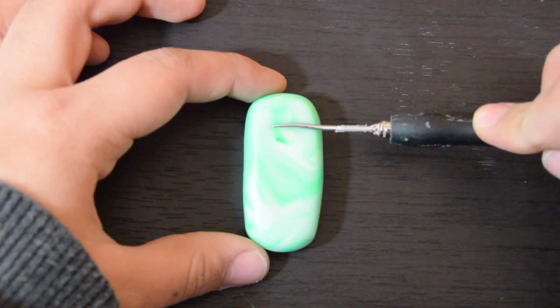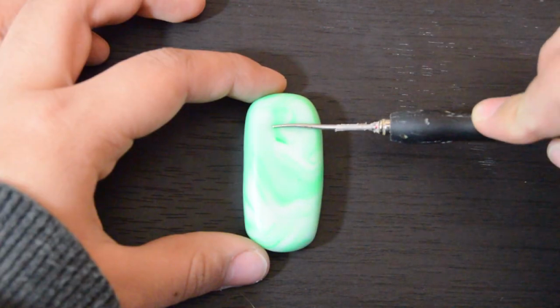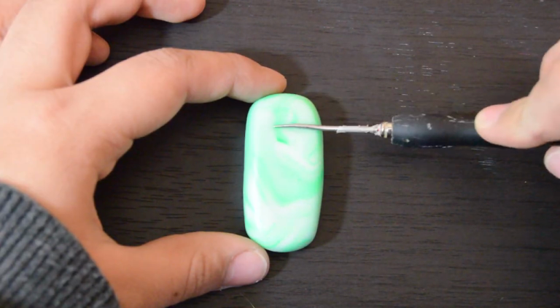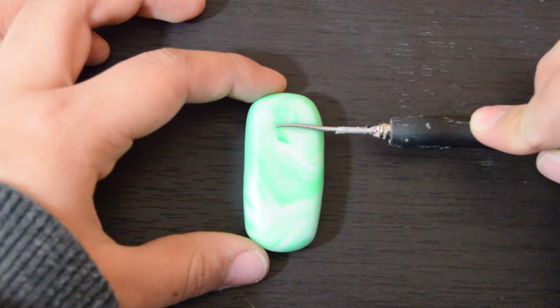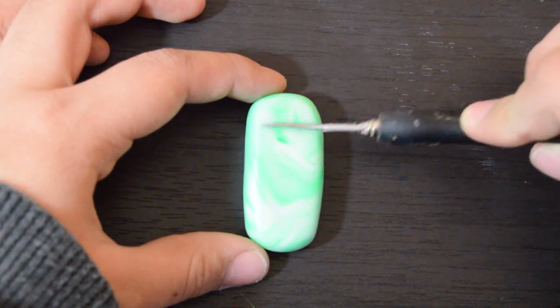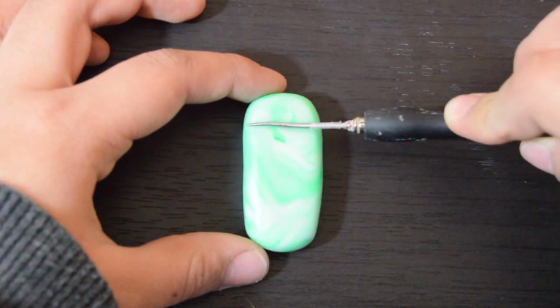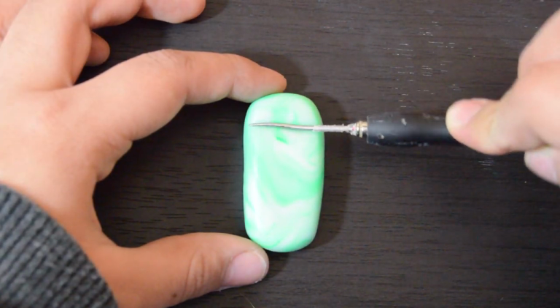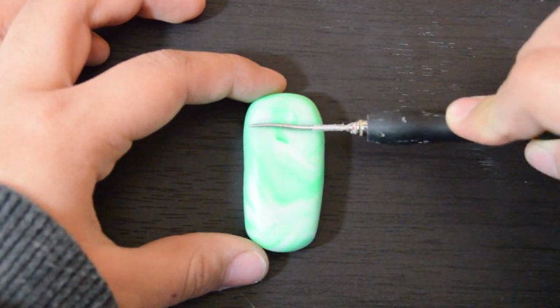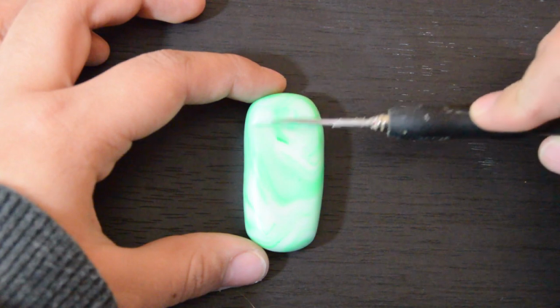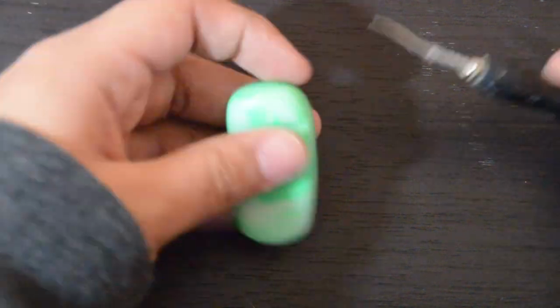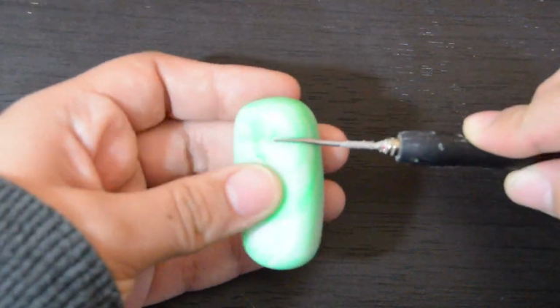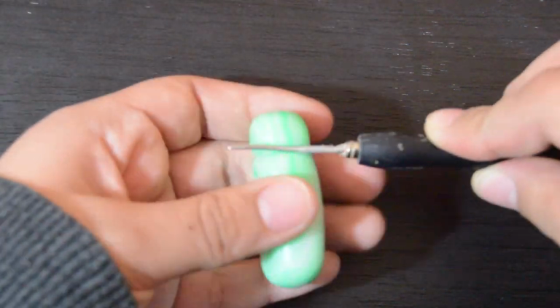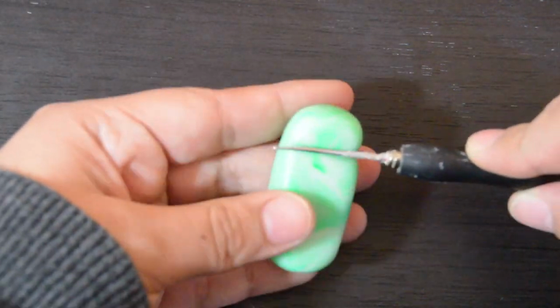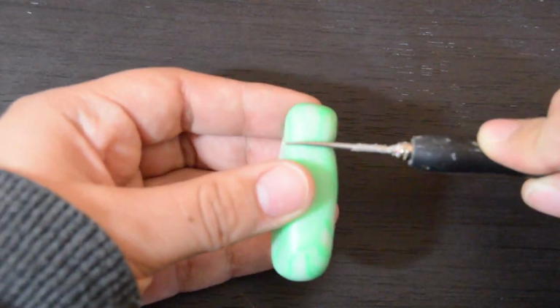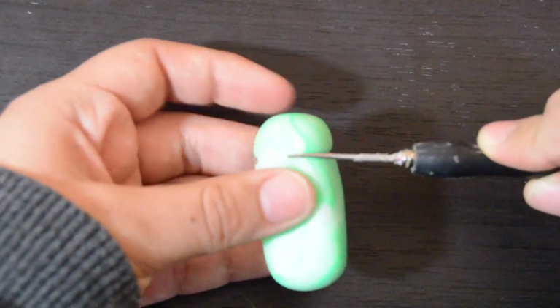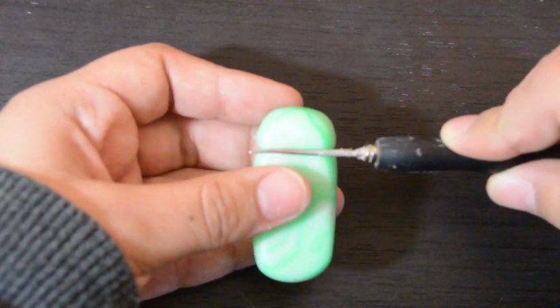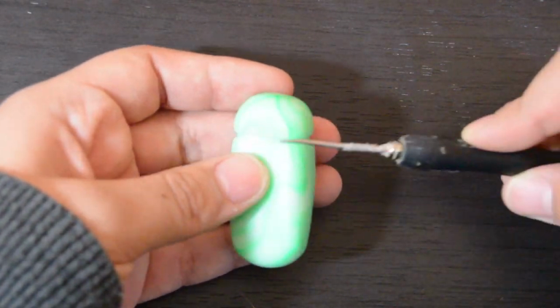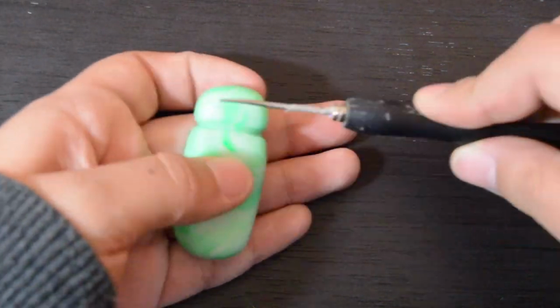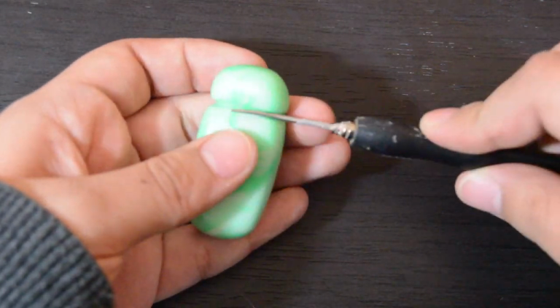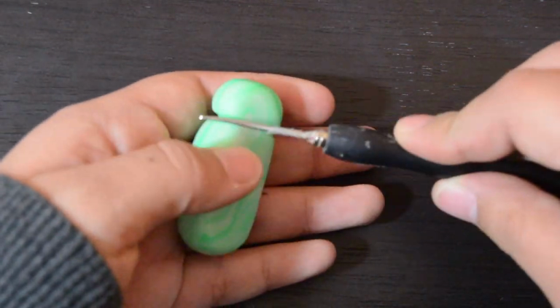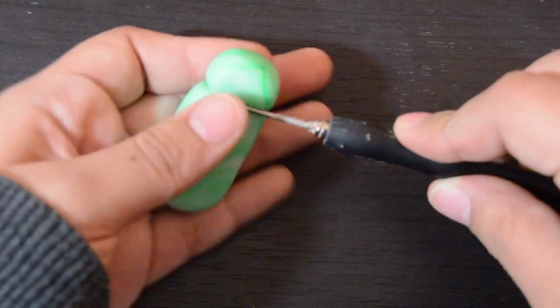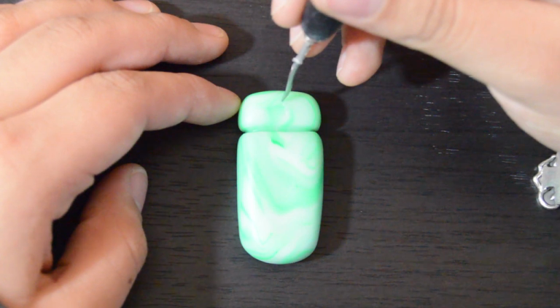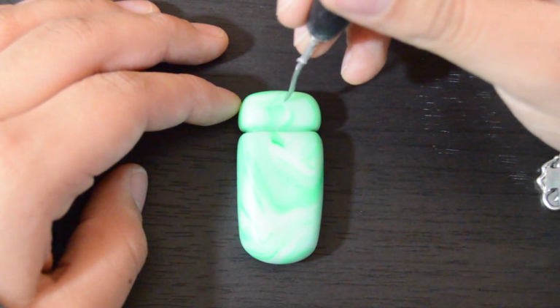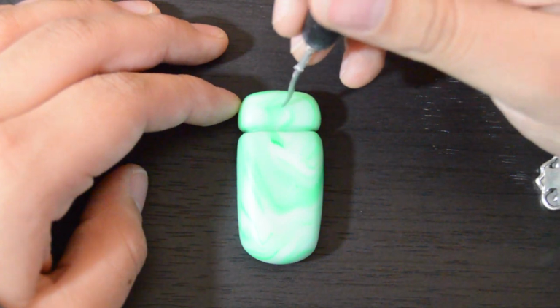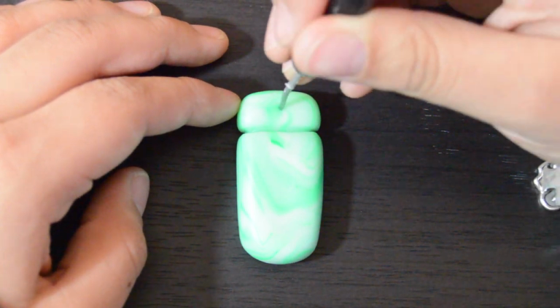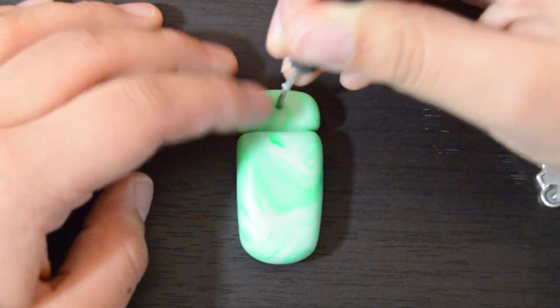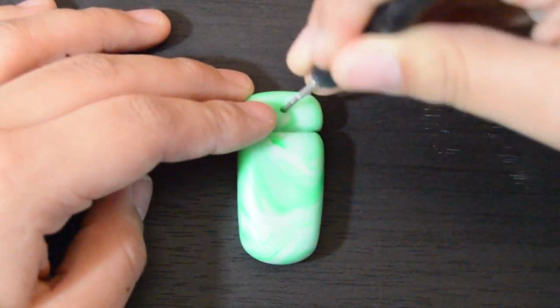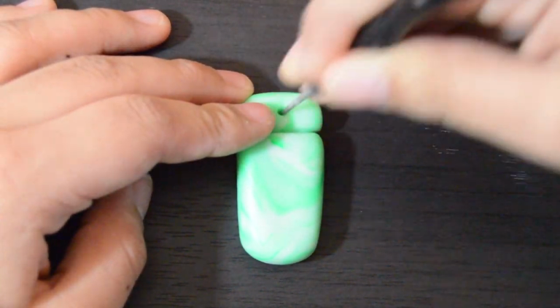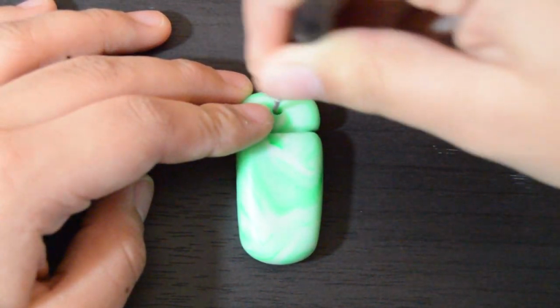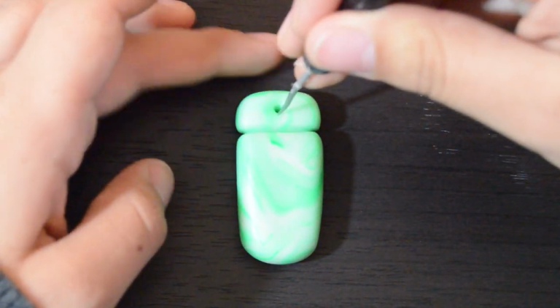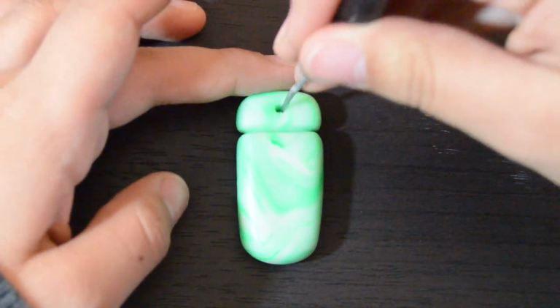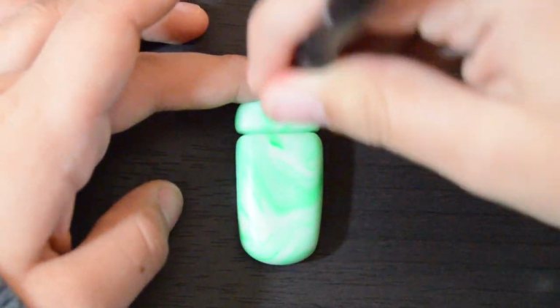And once you're done doing that, you want to use a needle tool or a toothpick to make an indent on the top part of the clay piece. Then I also use my needle tool to make a hole on the top part of the piece as well to make it into a pendant.